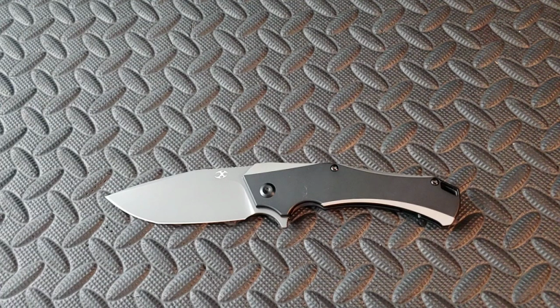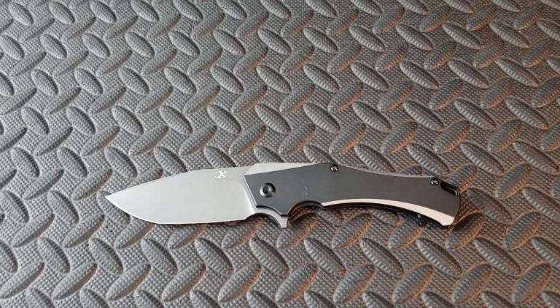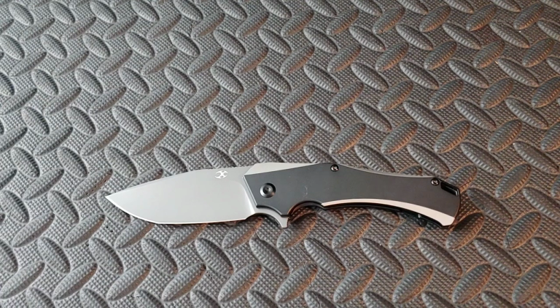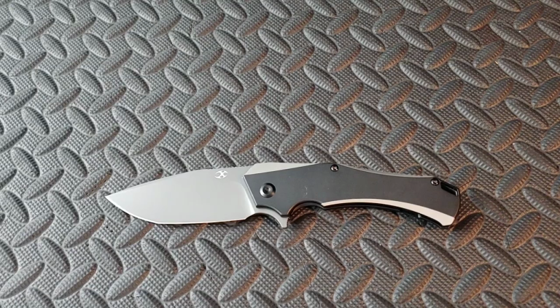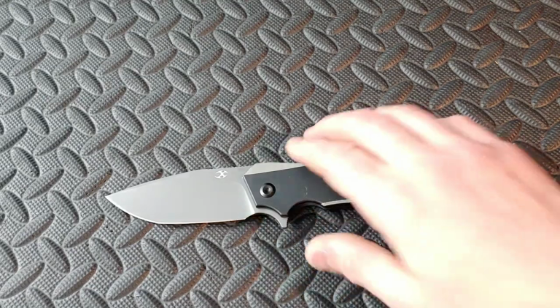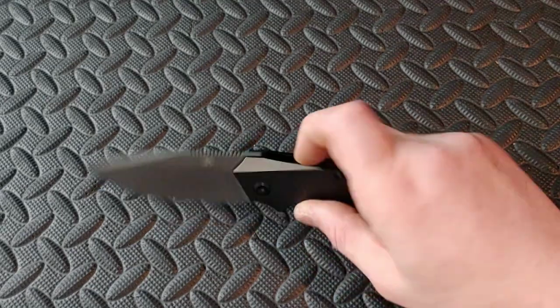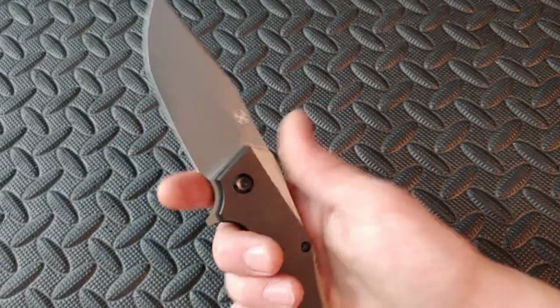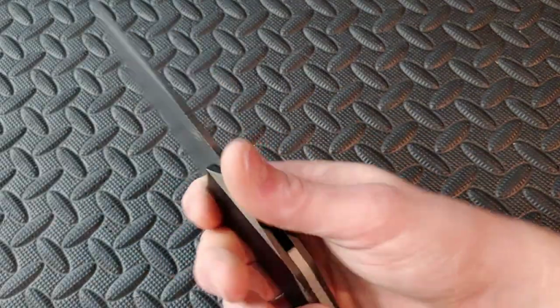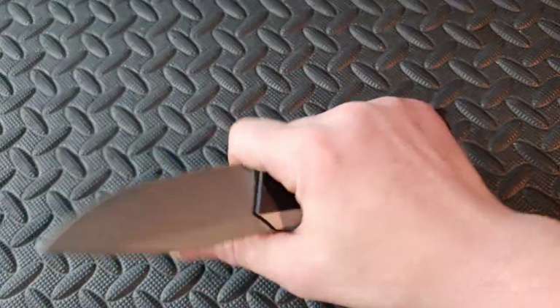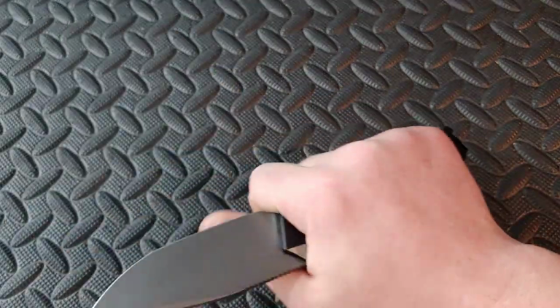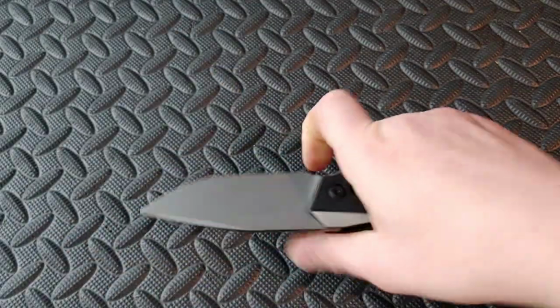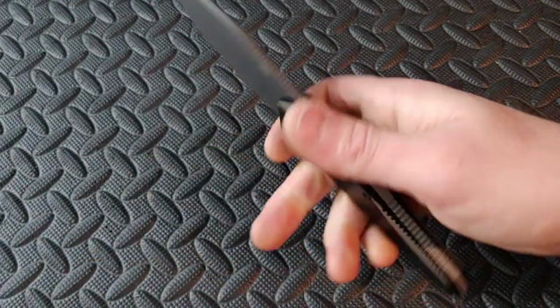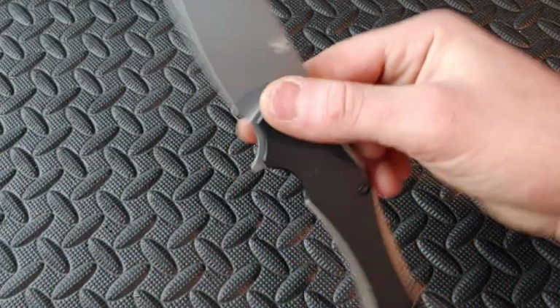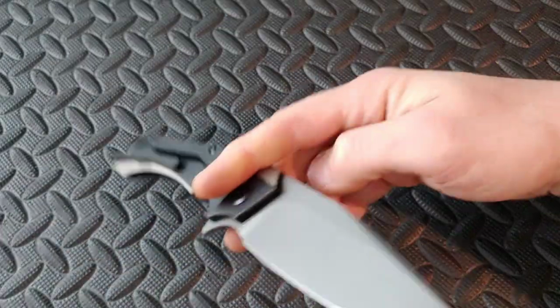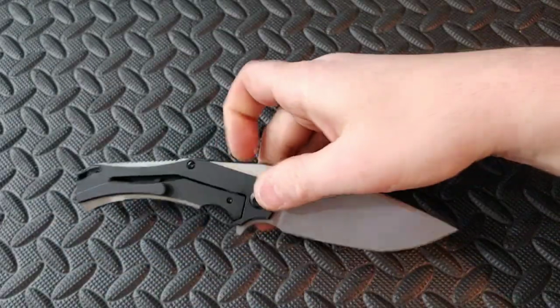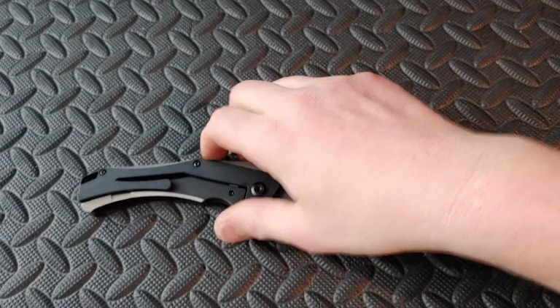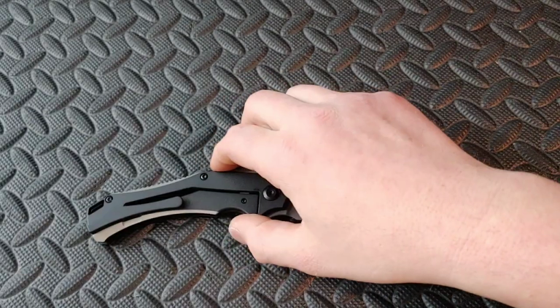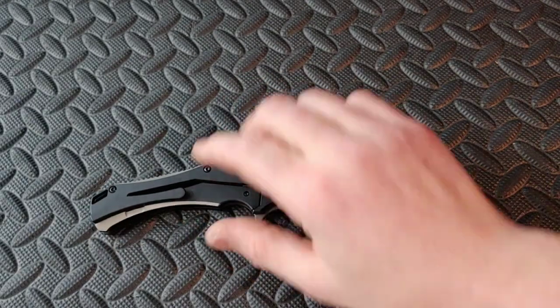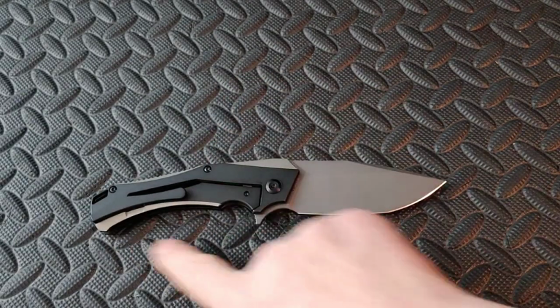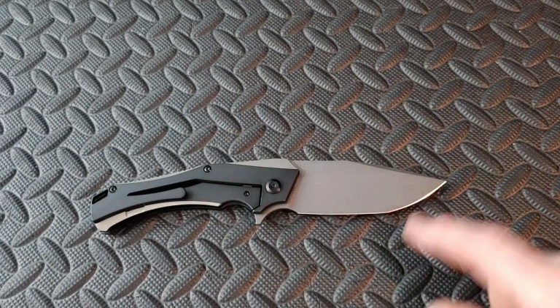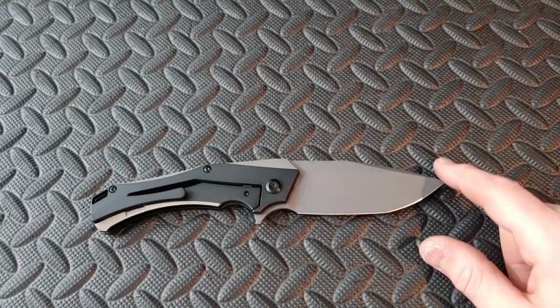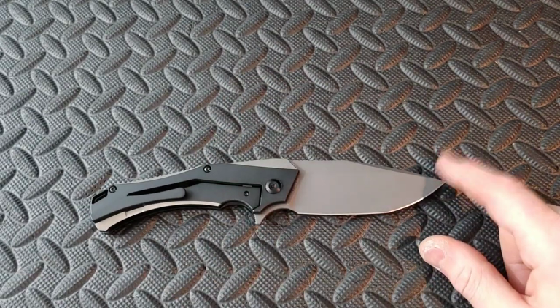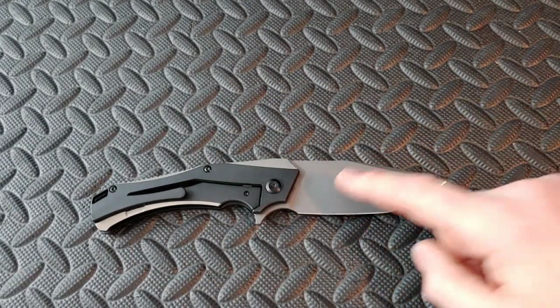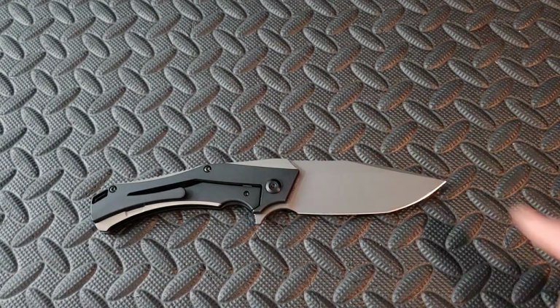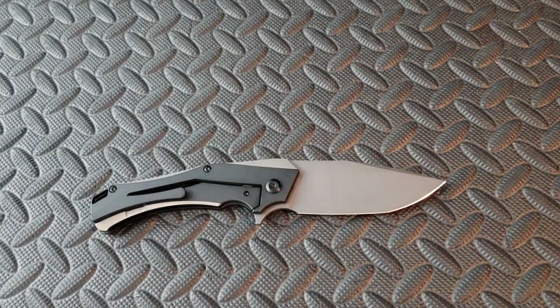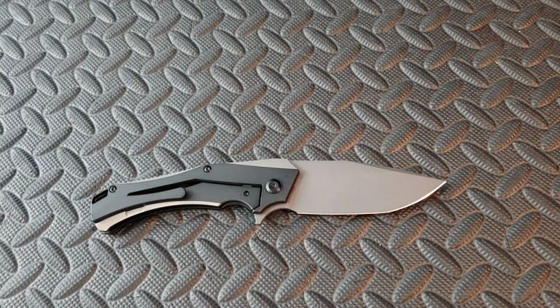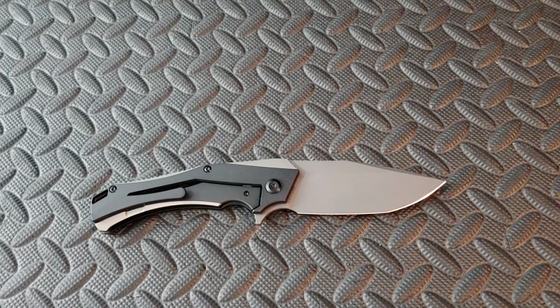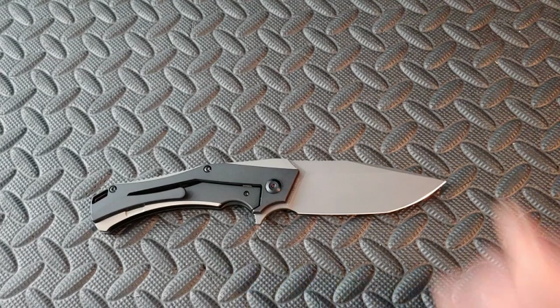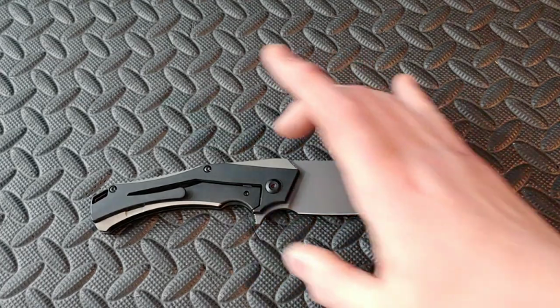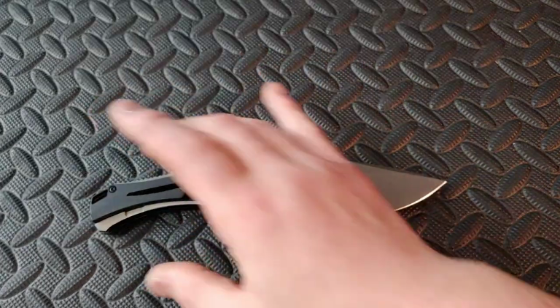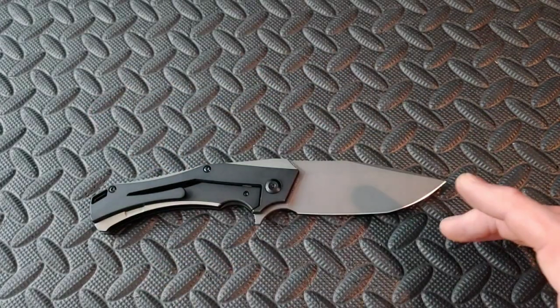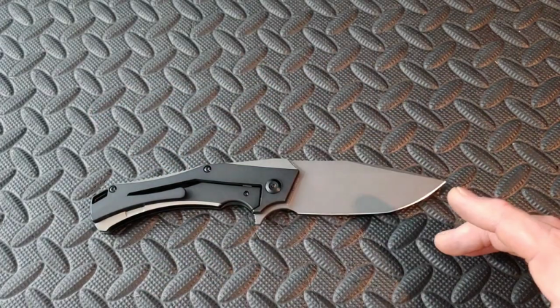This is going to be a bigger knife at basically 8 and 3 quarters inches with a 3.6 inch blade. But it's a very tall knife at certain points — we'll get into that here in a second.